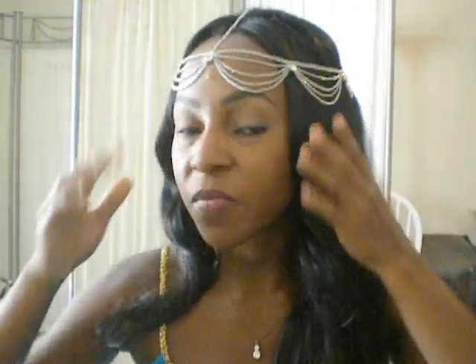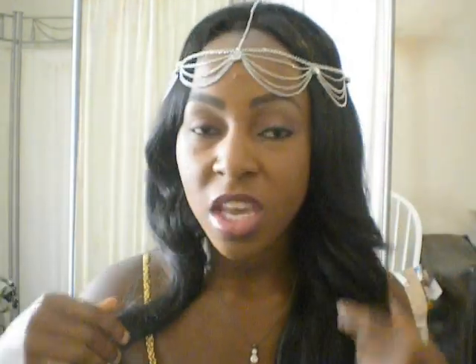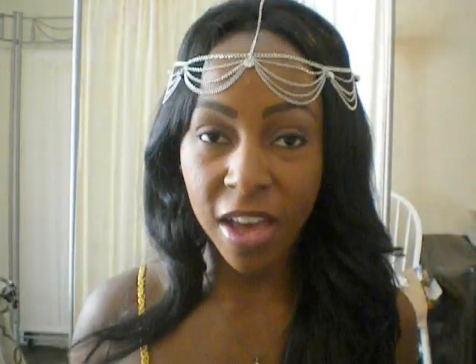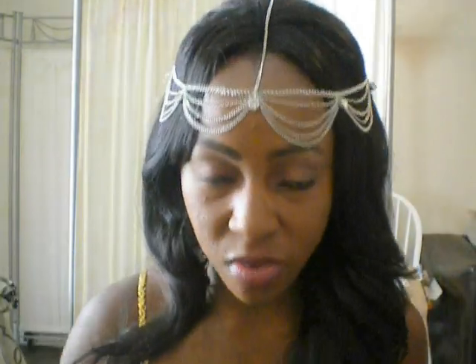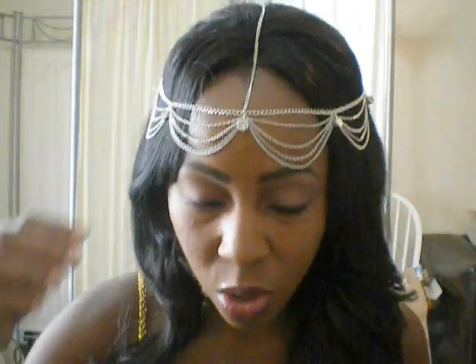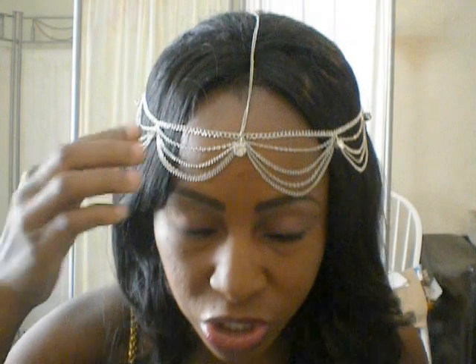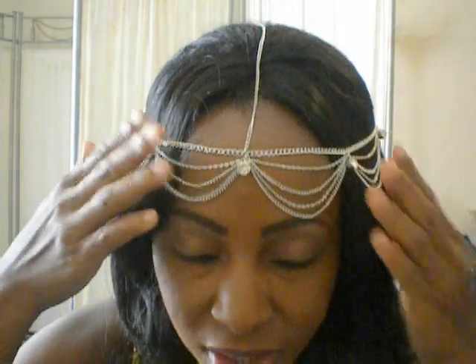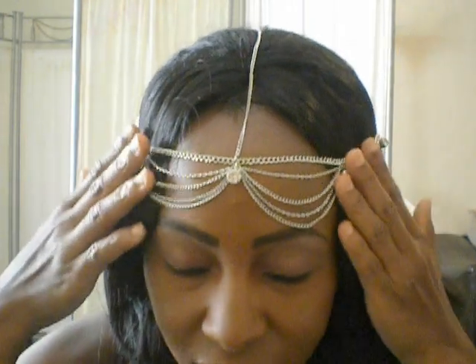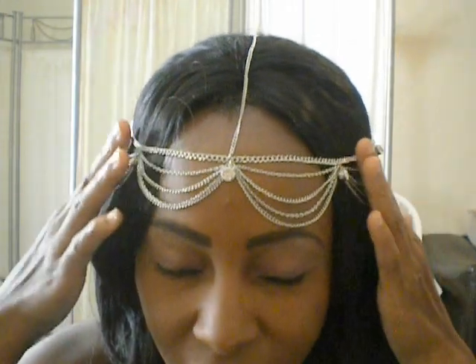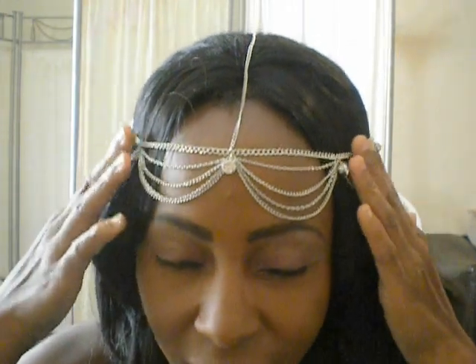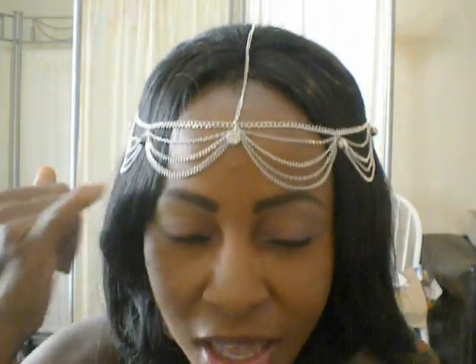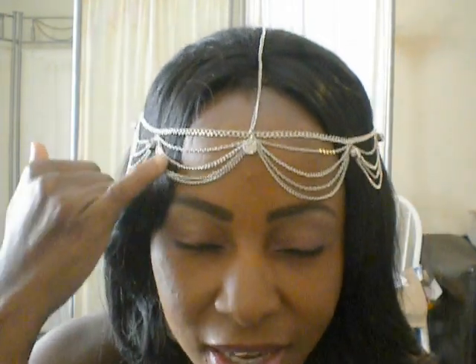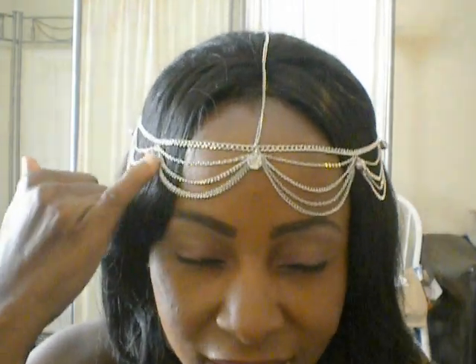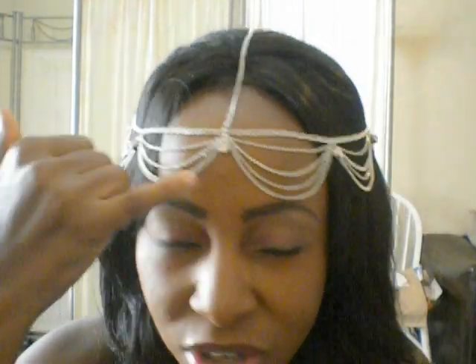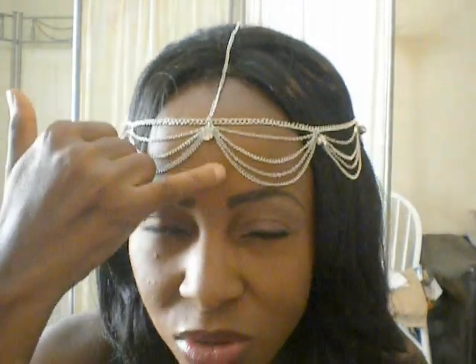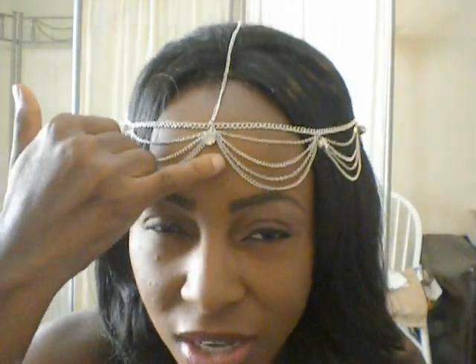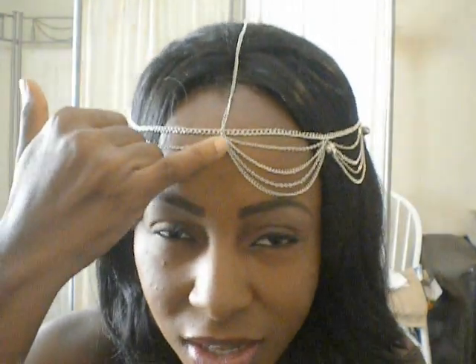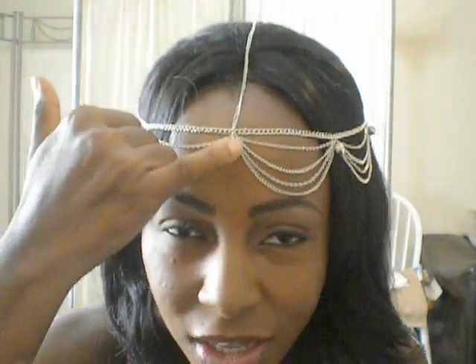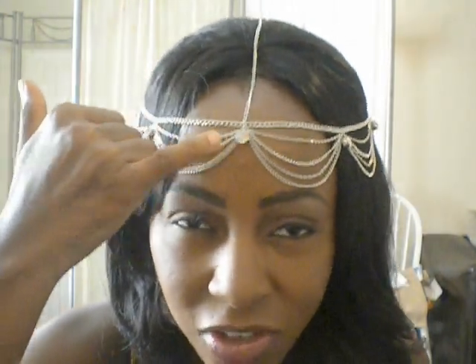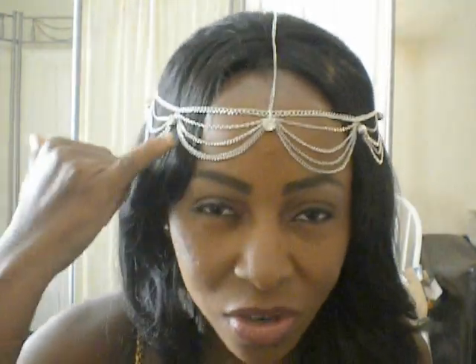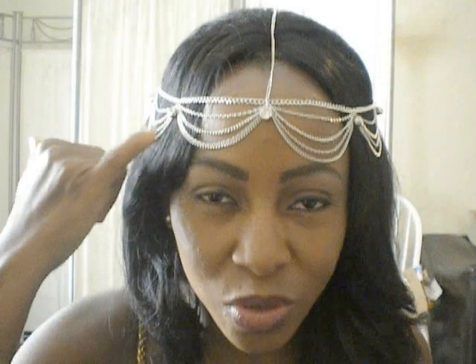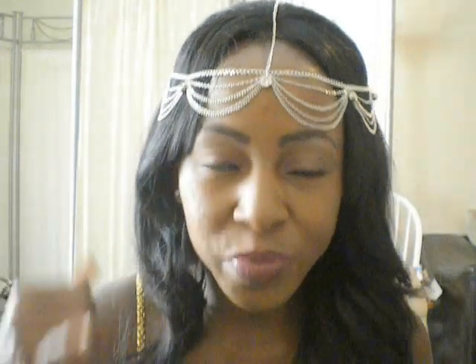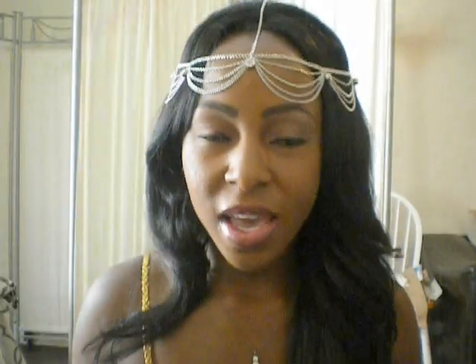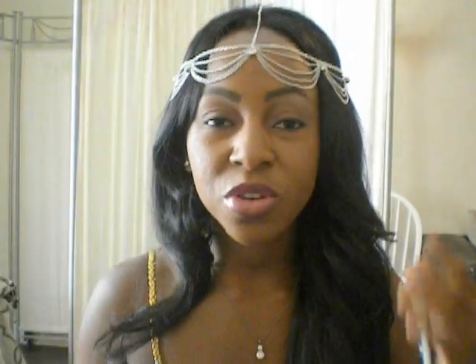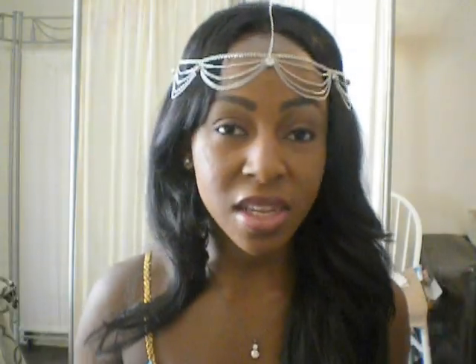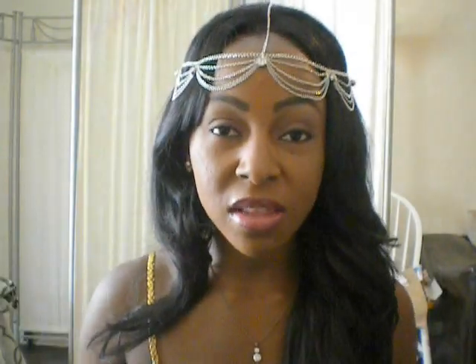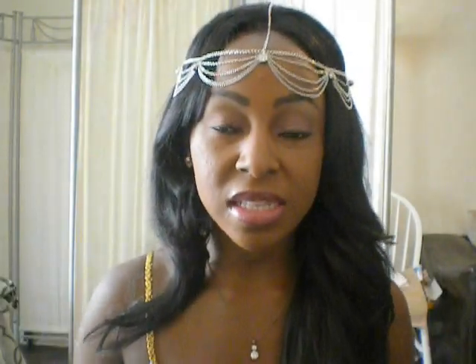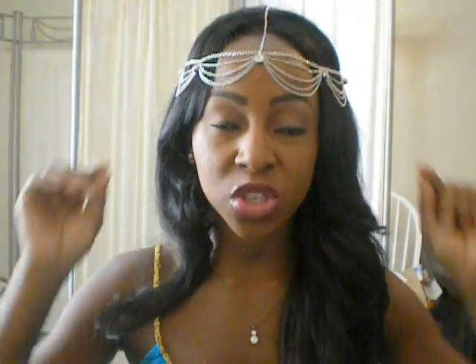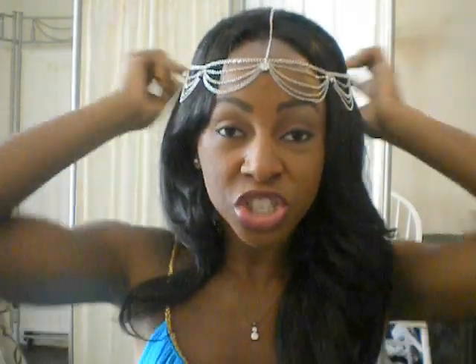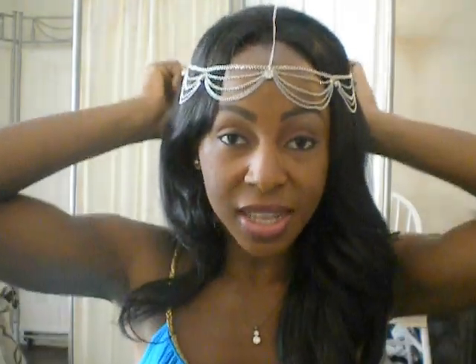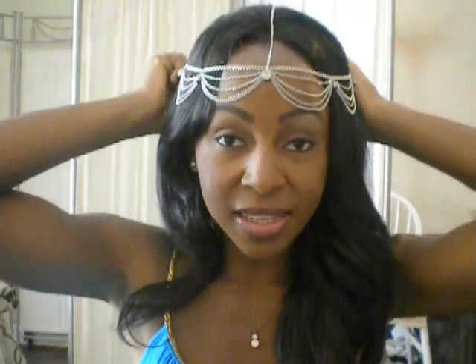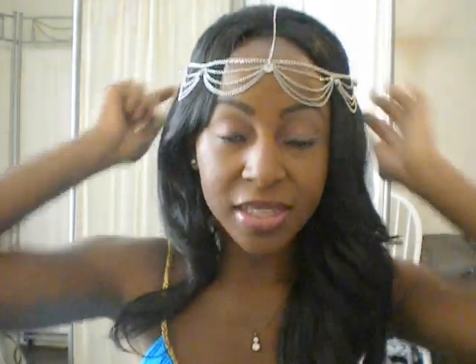If I zoom in closer, this is what it looks like — it has crystals on it. And the great thing about this is you can adjust it like a necklace.